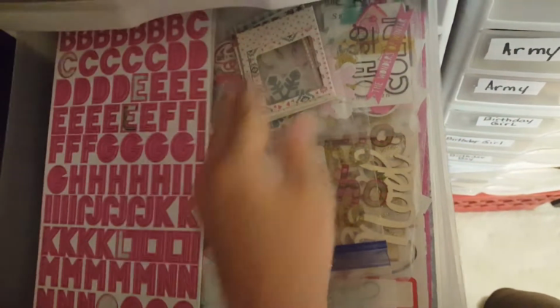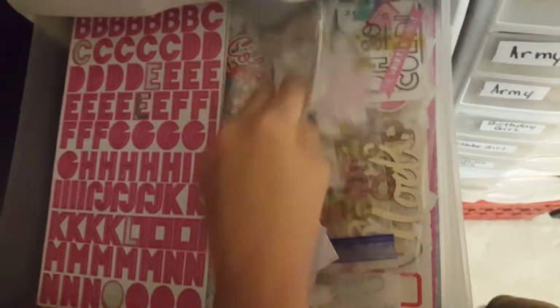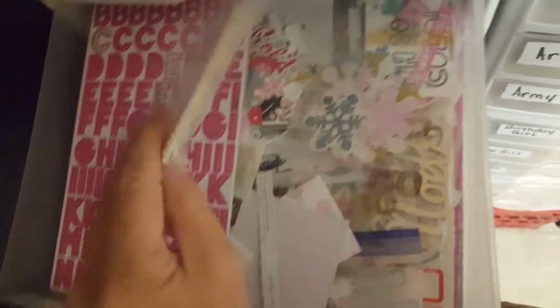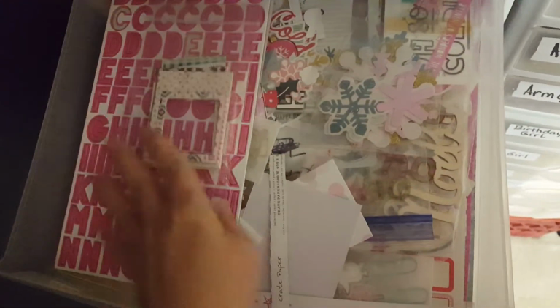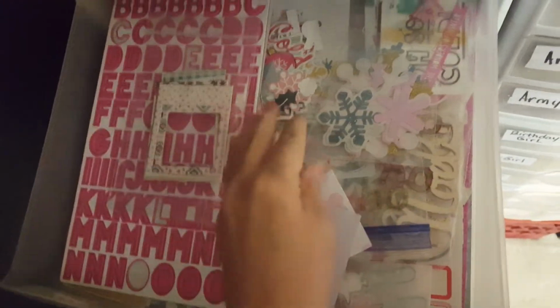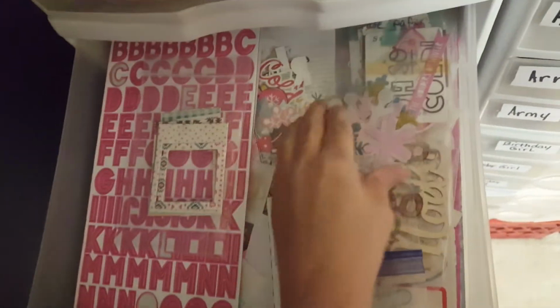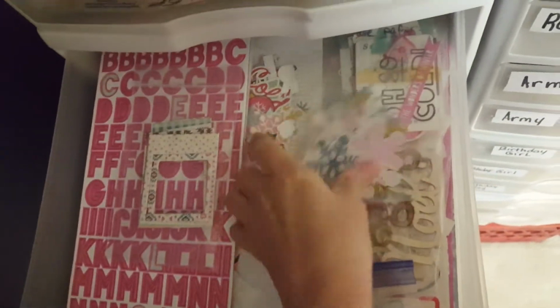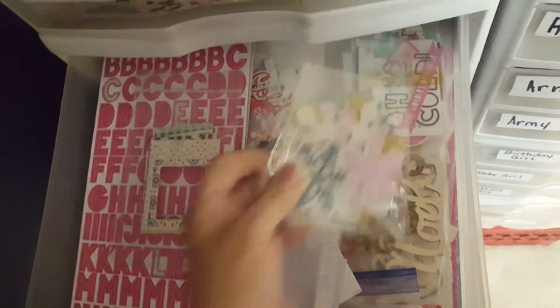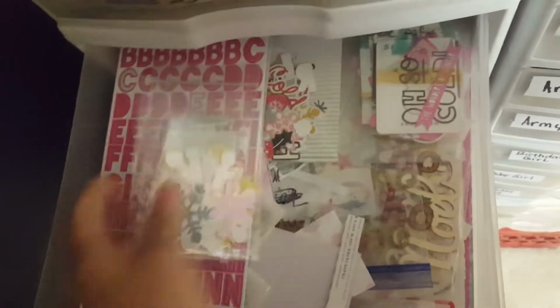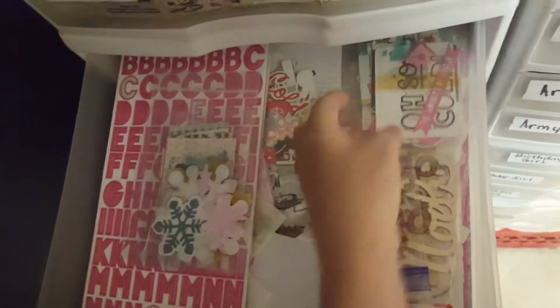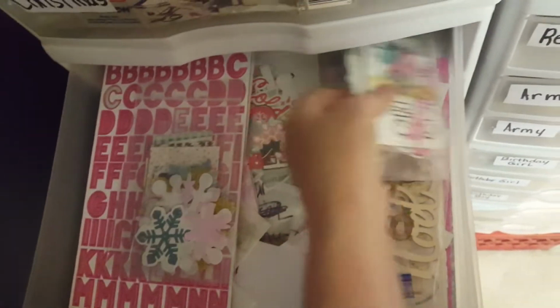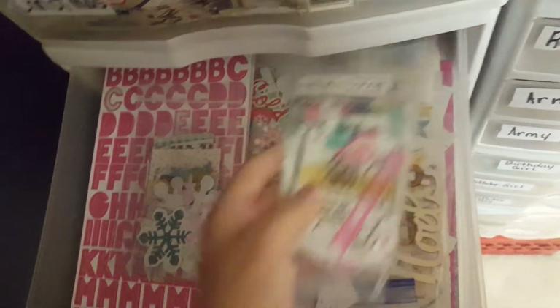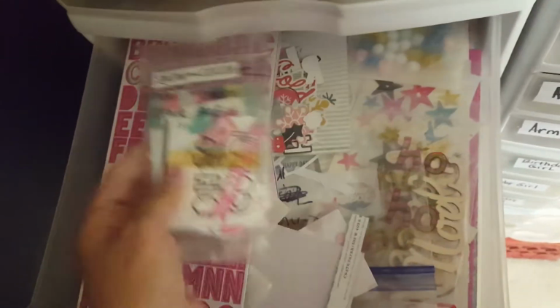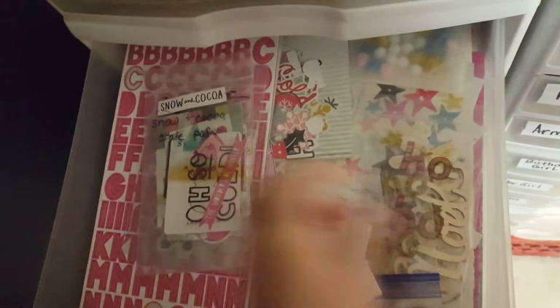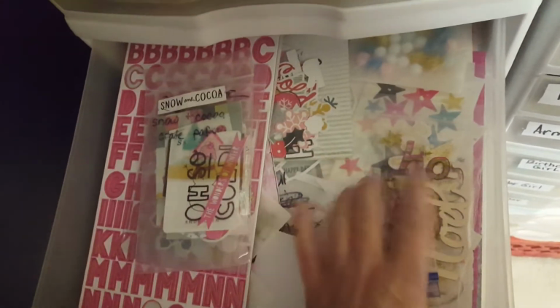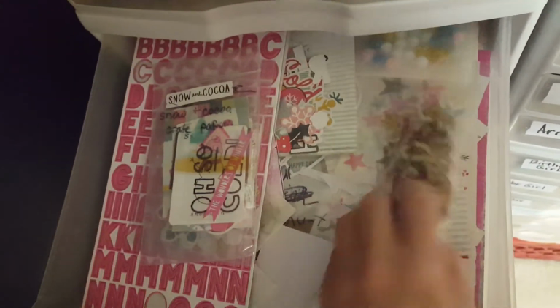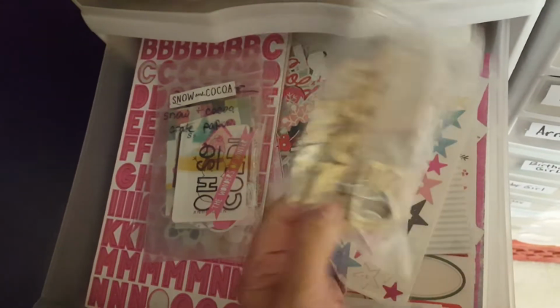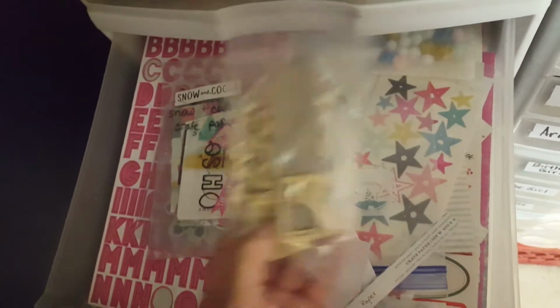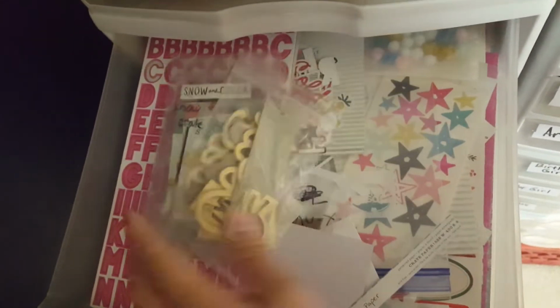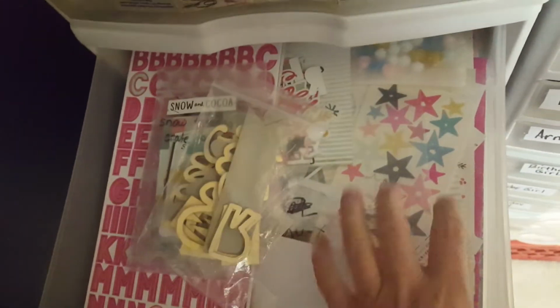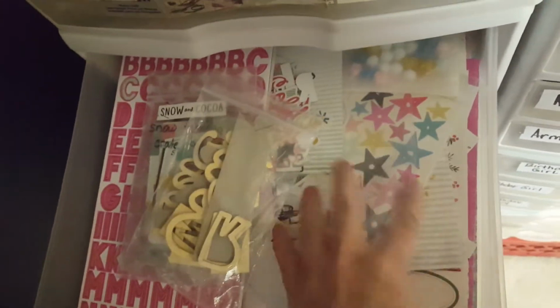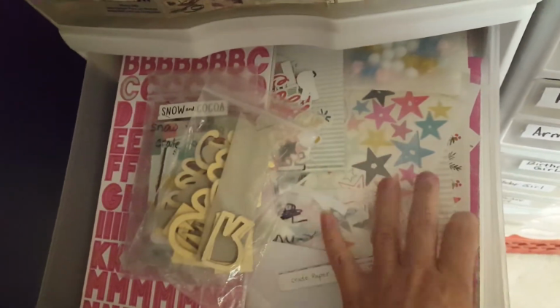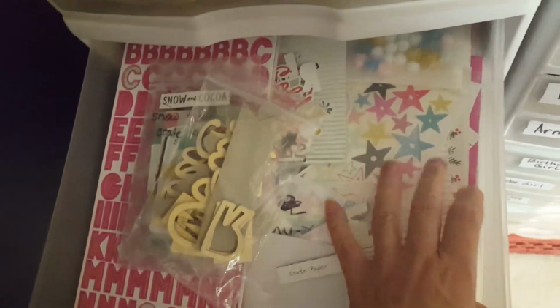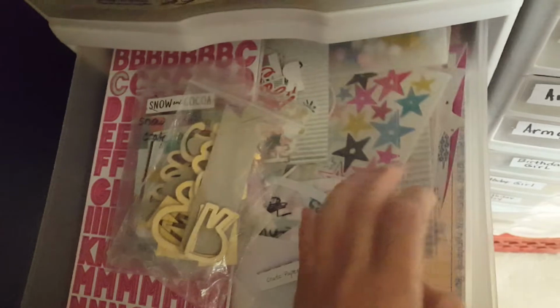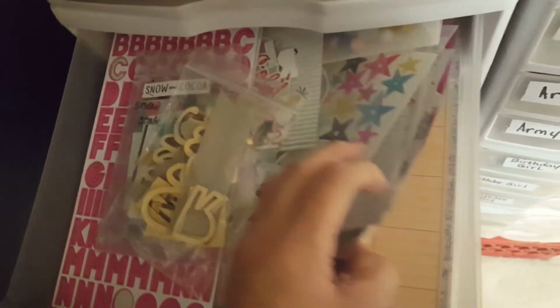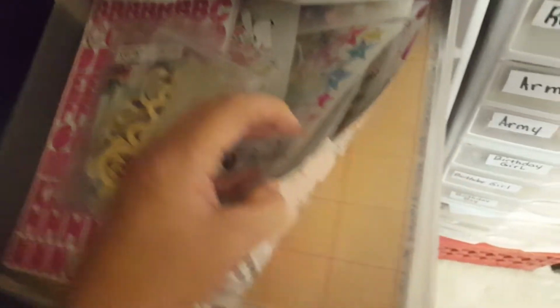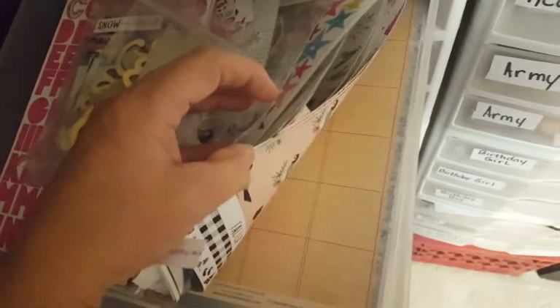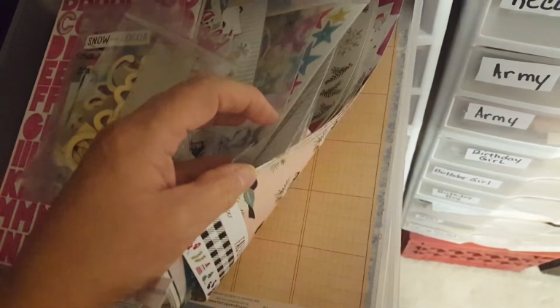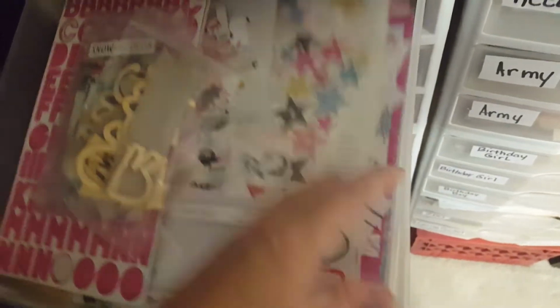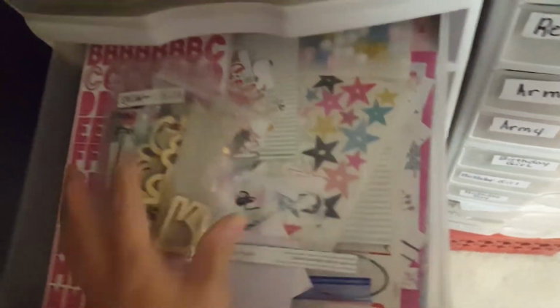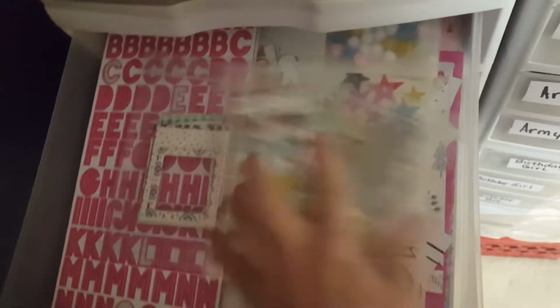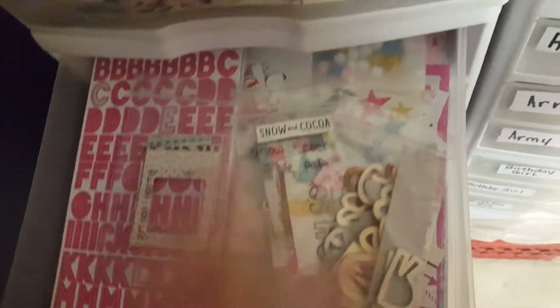Frames, snowflakes, the ephemera, the chipboard, and then I also have the paper in there.